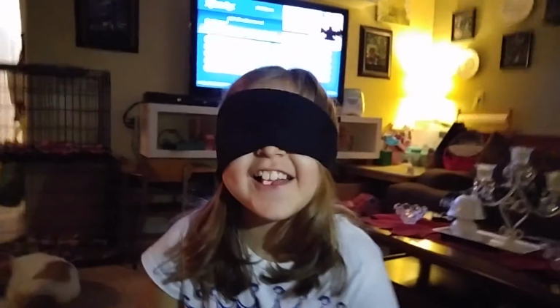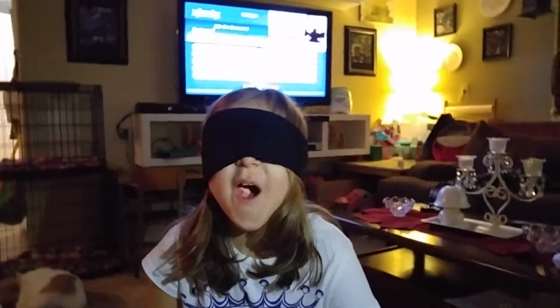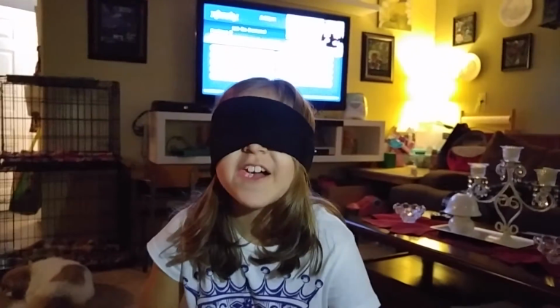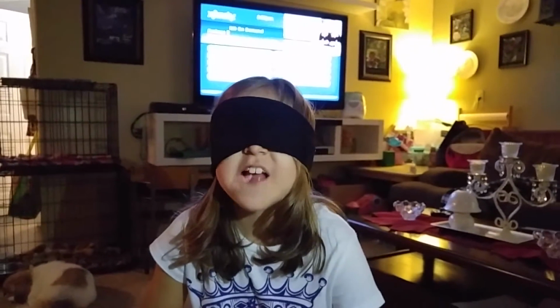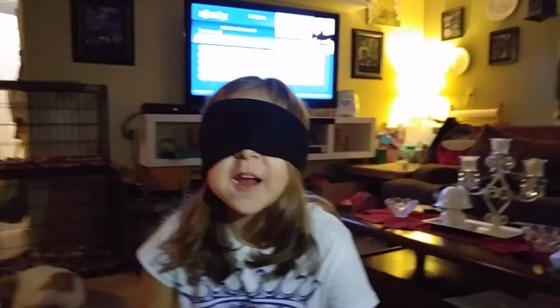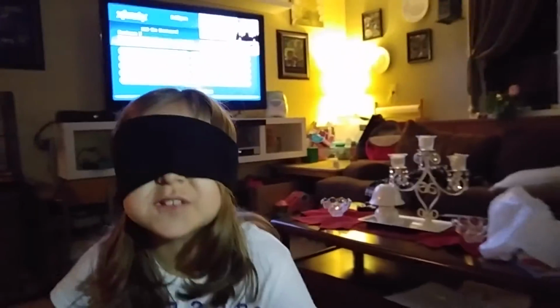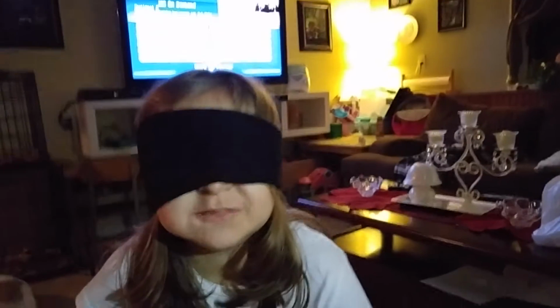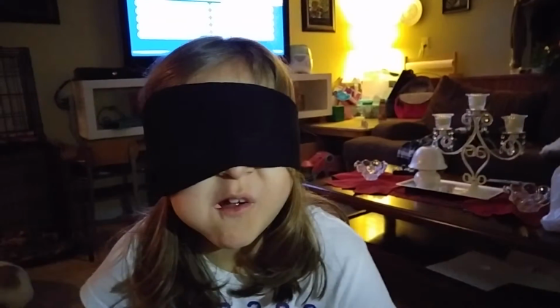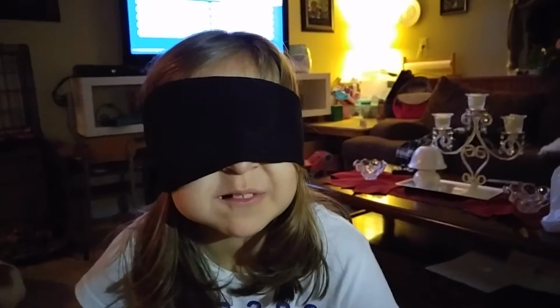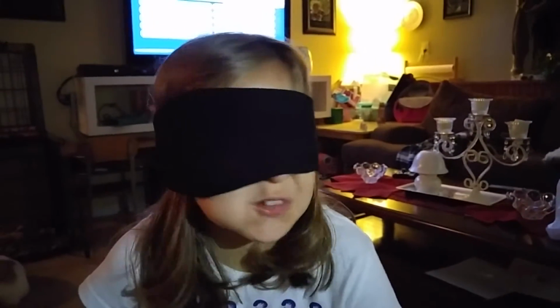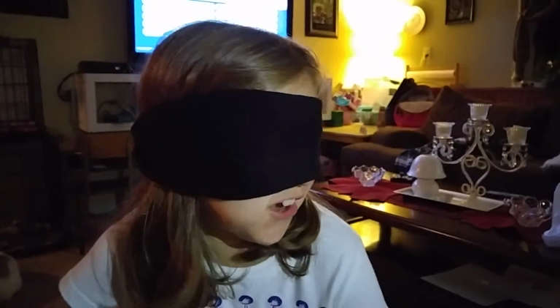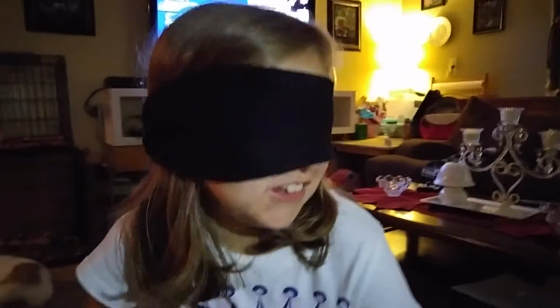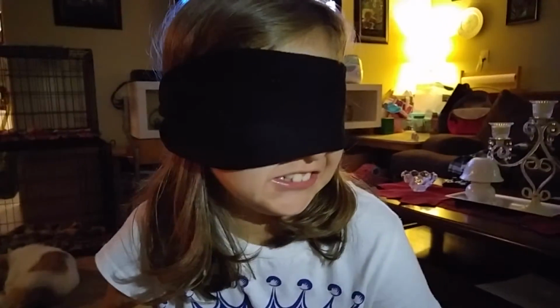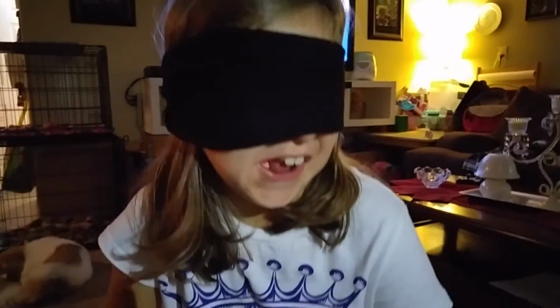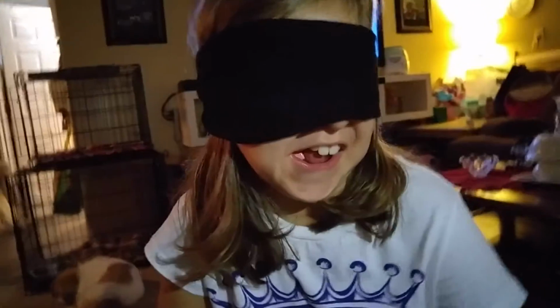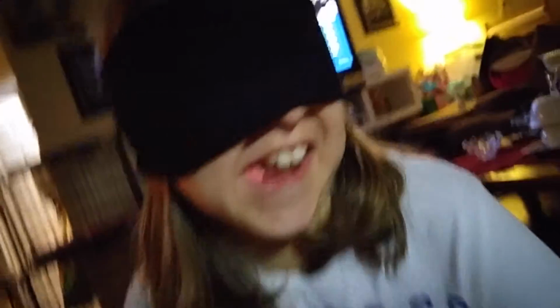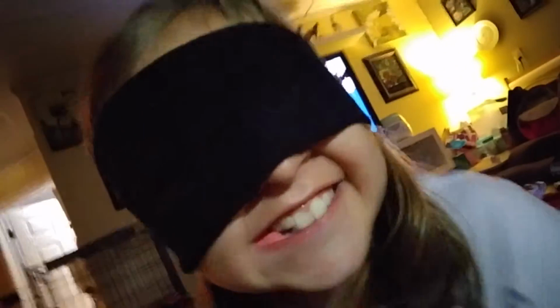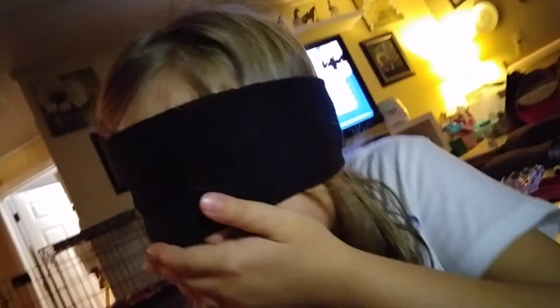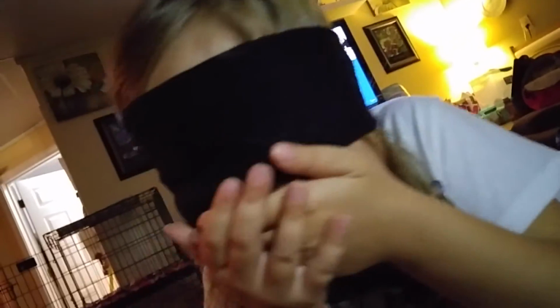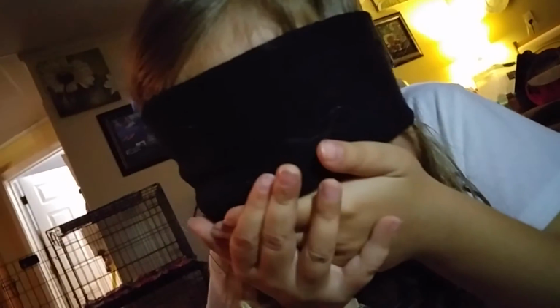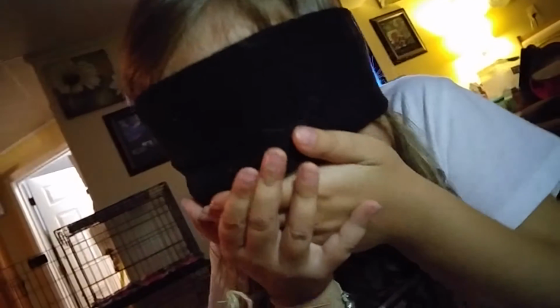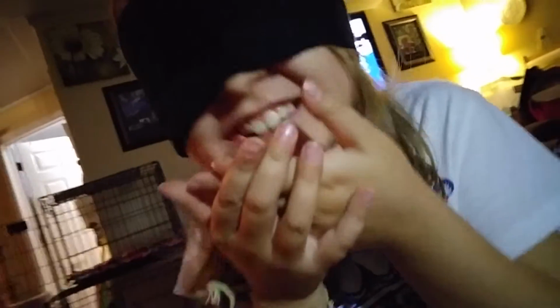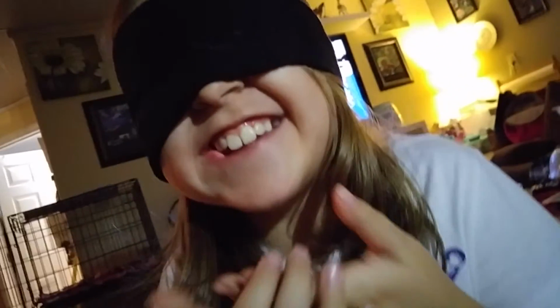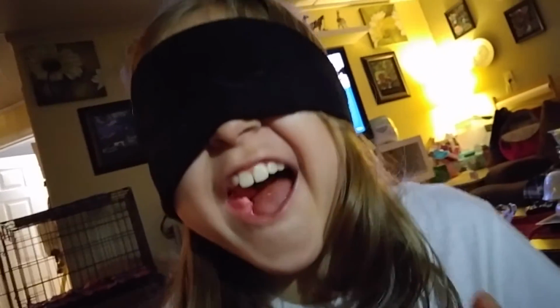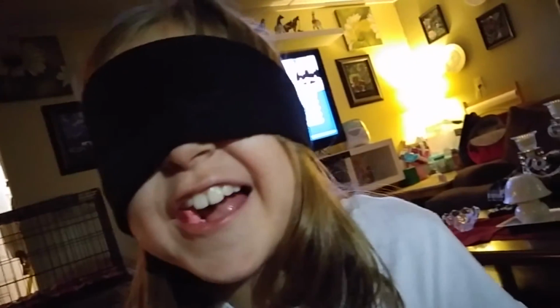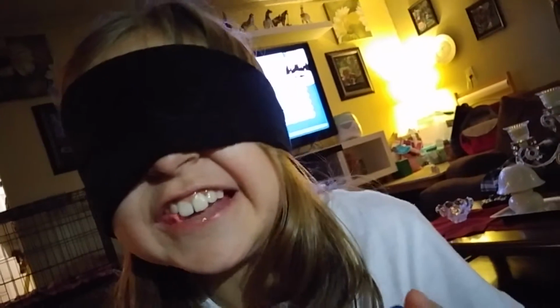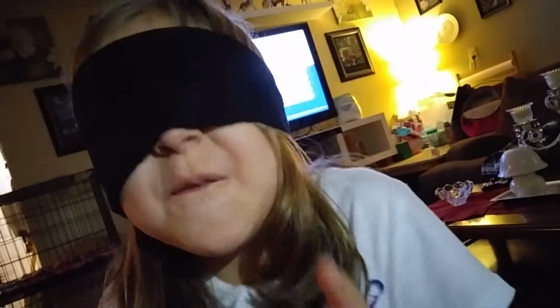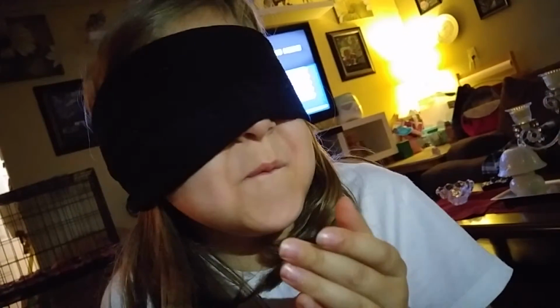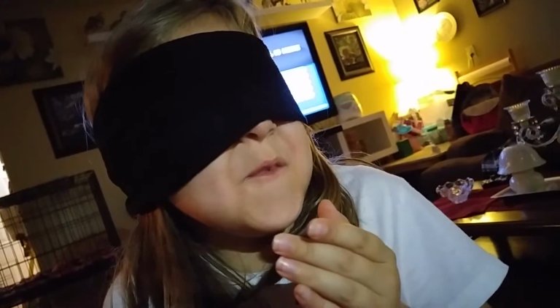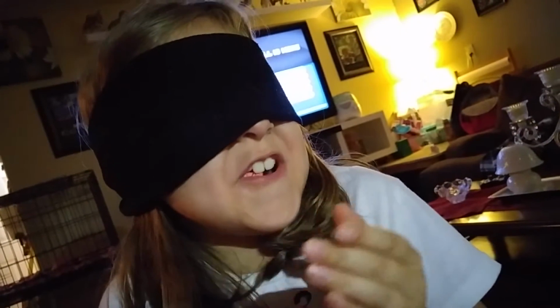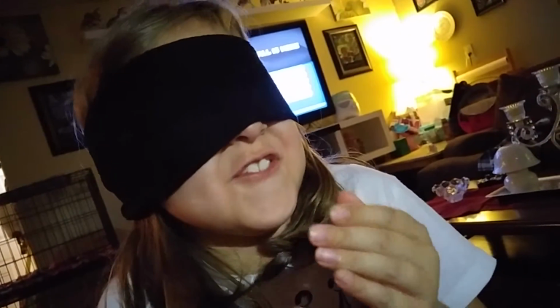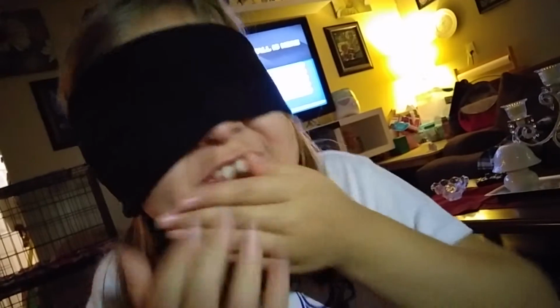Oh my god, oh my god, okay — what is that? You're telling me — oh my god, I'm drooling!